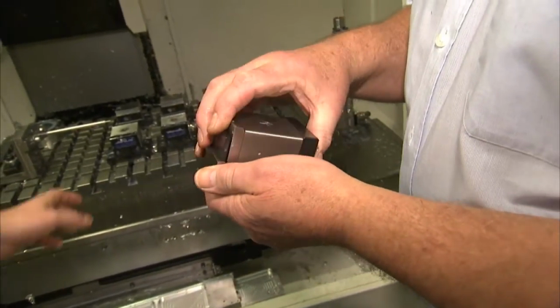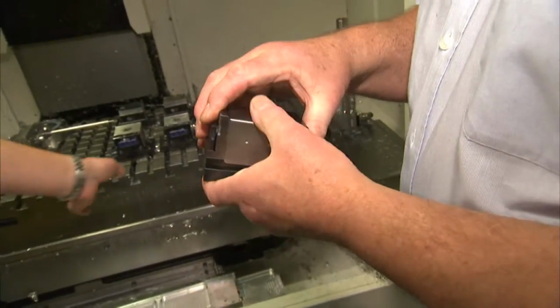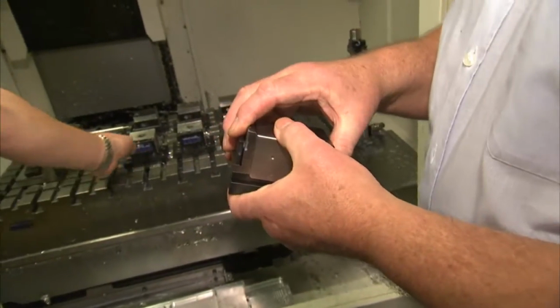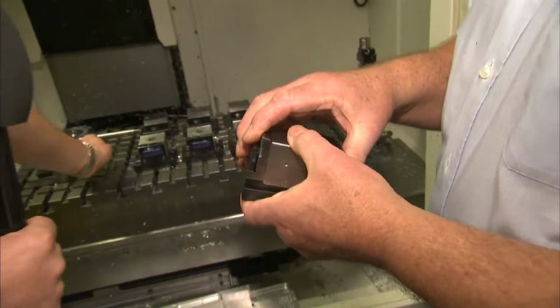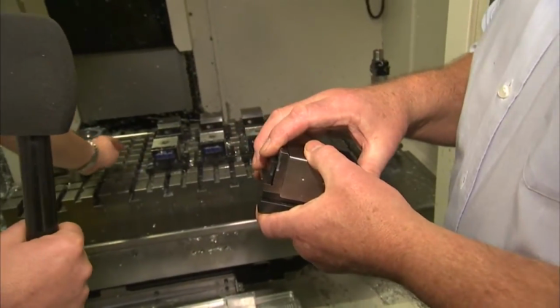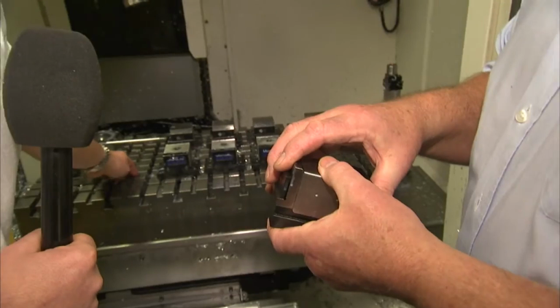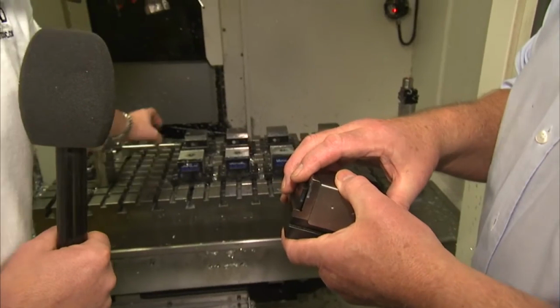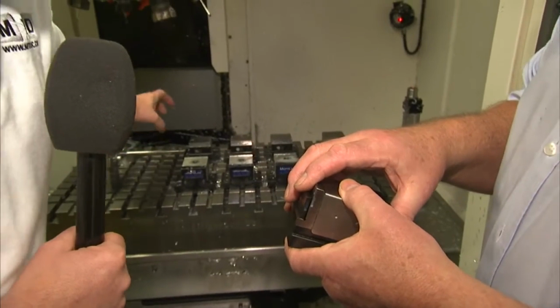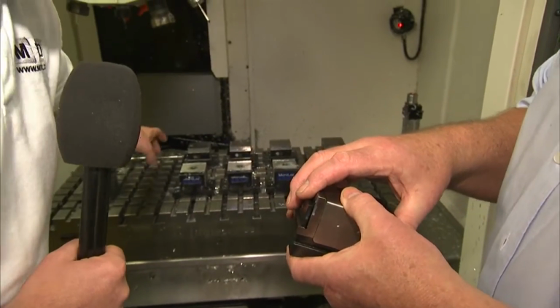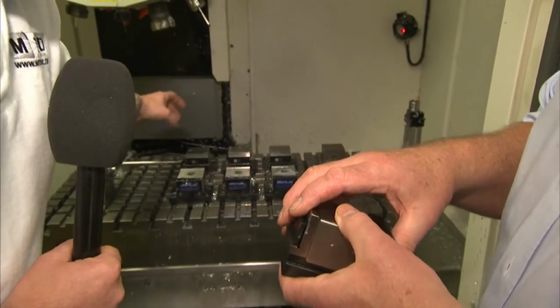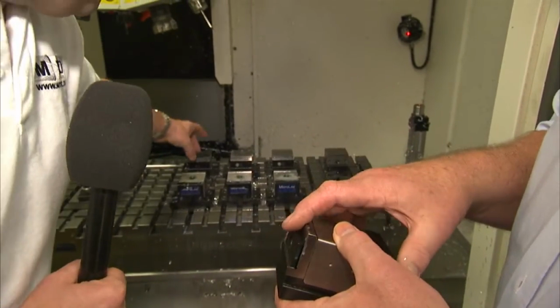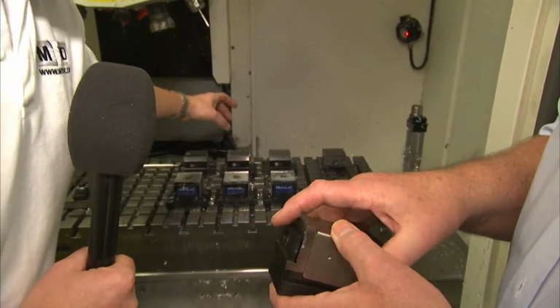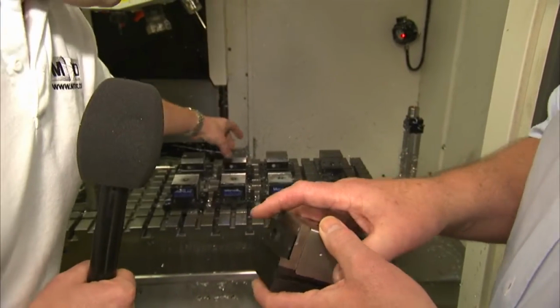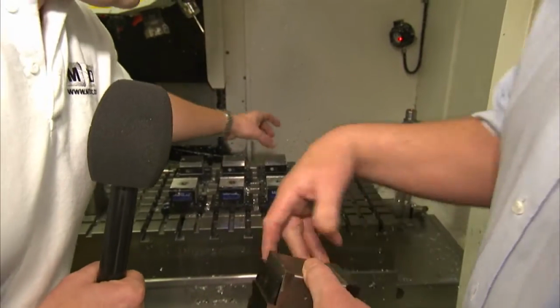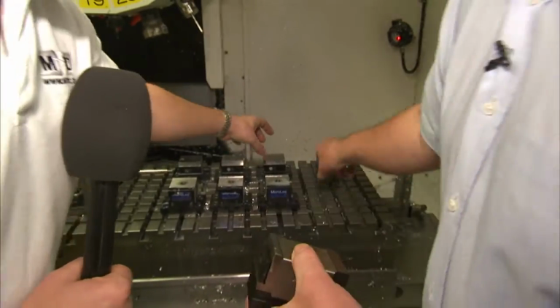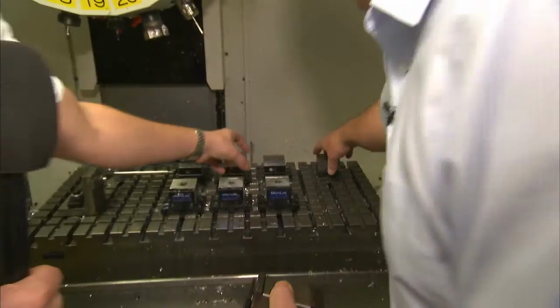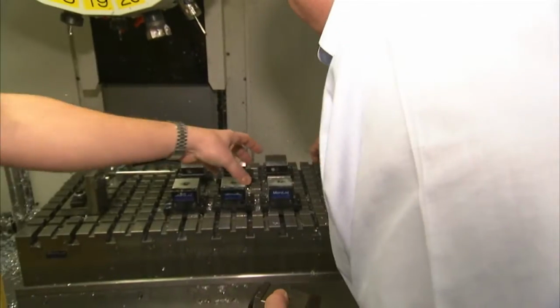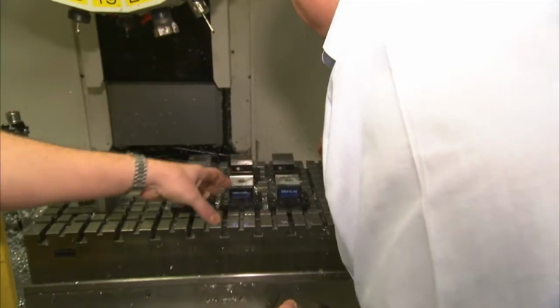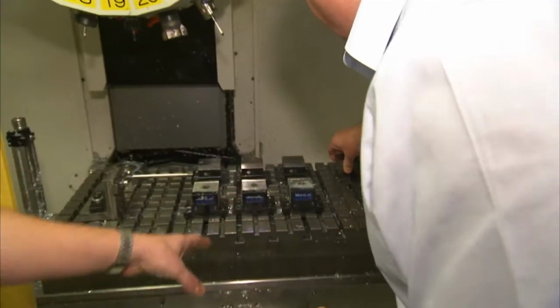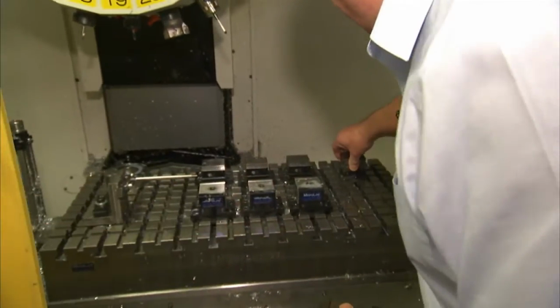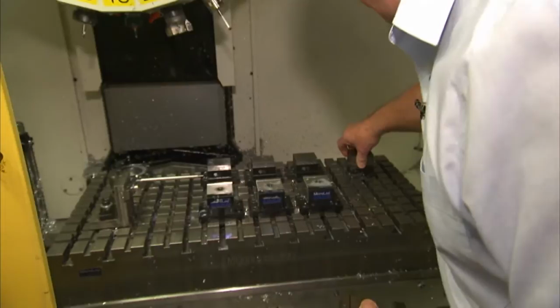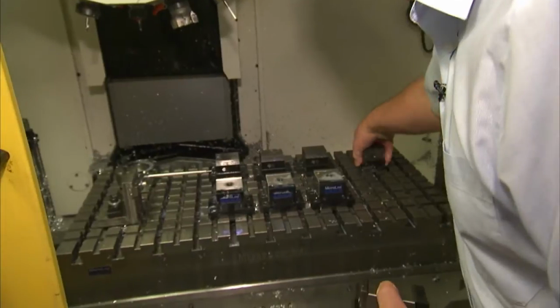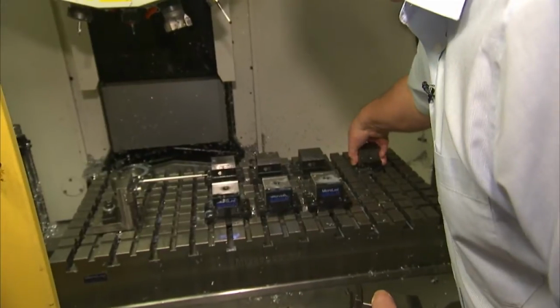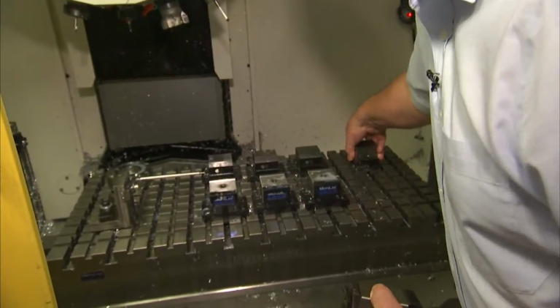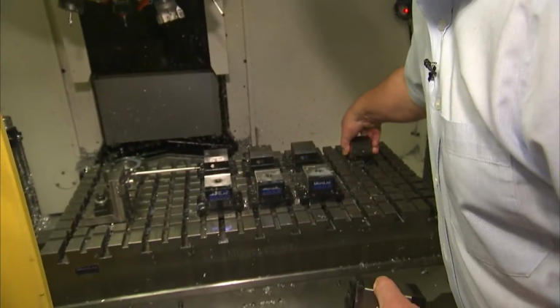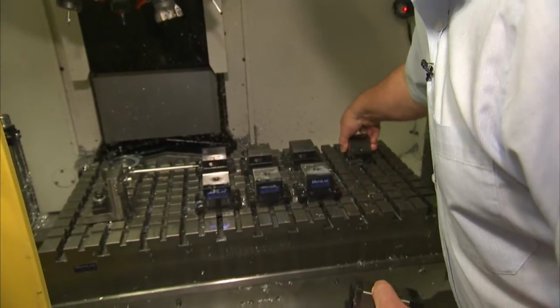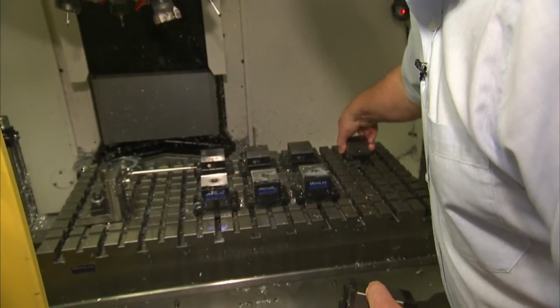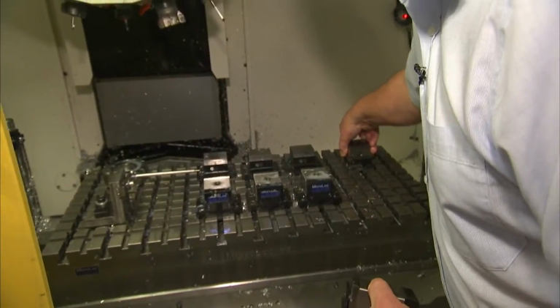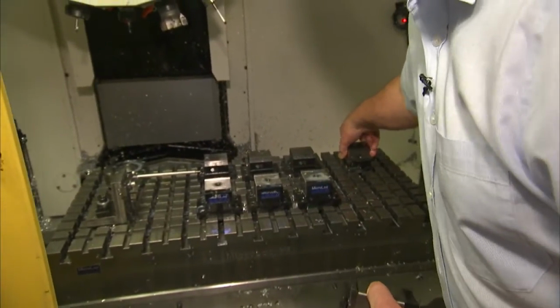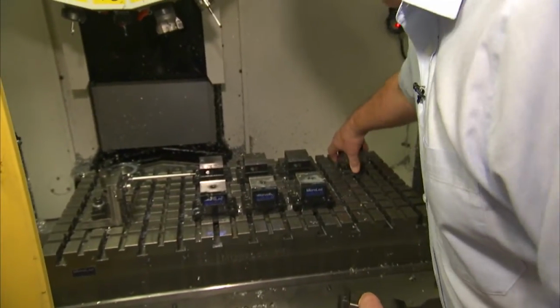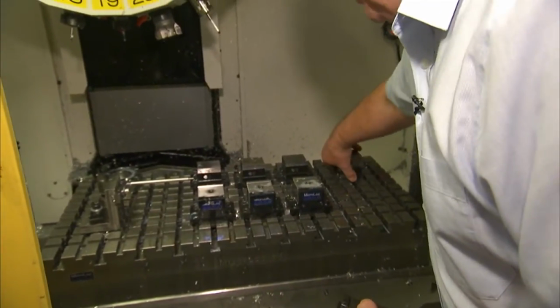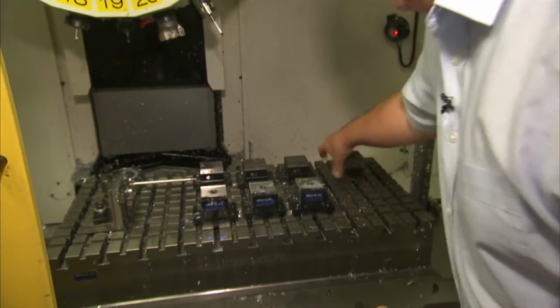You can add another vice here and have a component there, a component there, a component there — so you can actually have up to fifteen to twenty components on one table, within the working capacity of your machine.